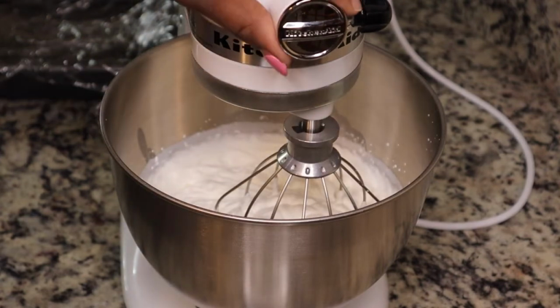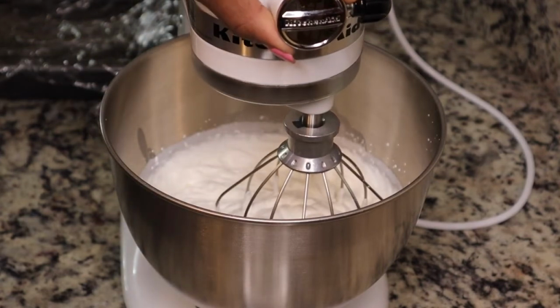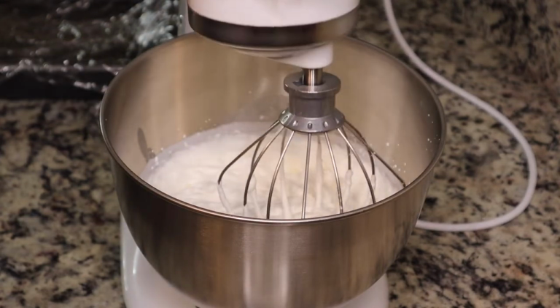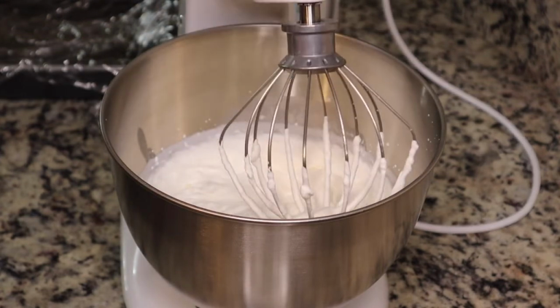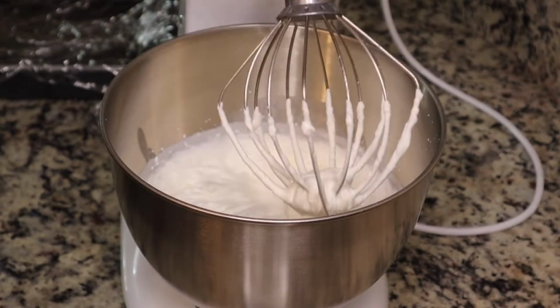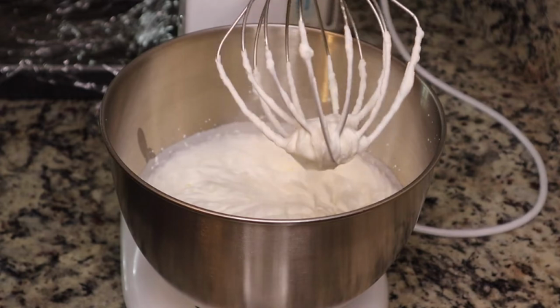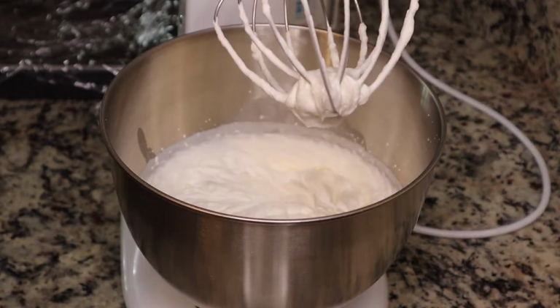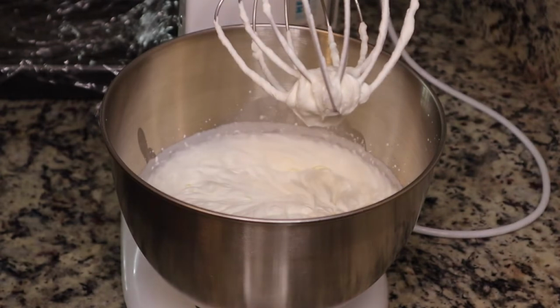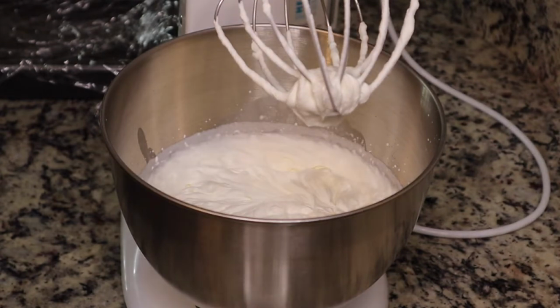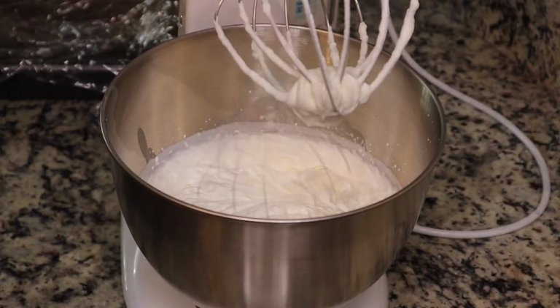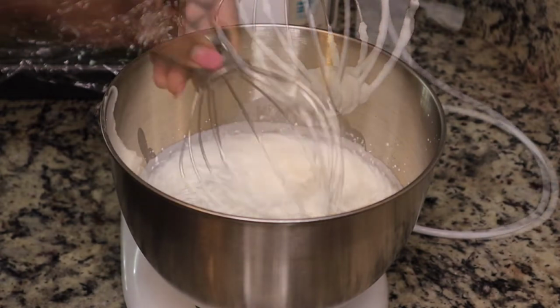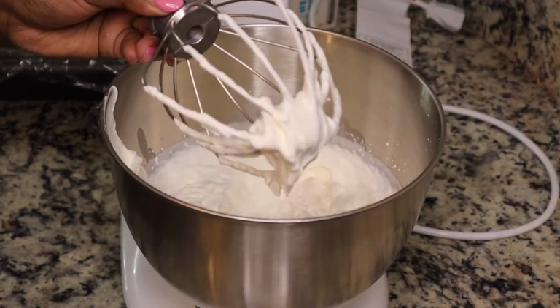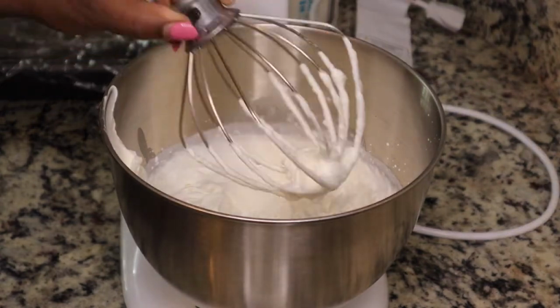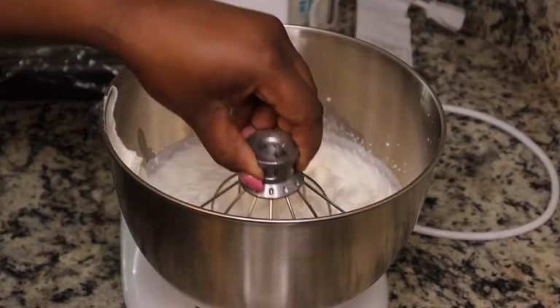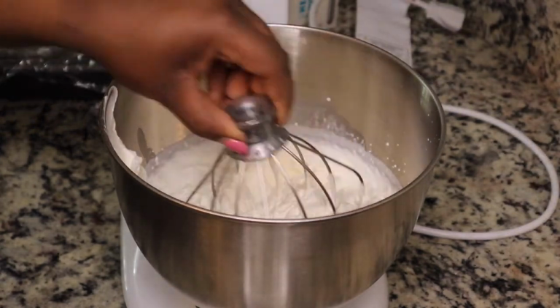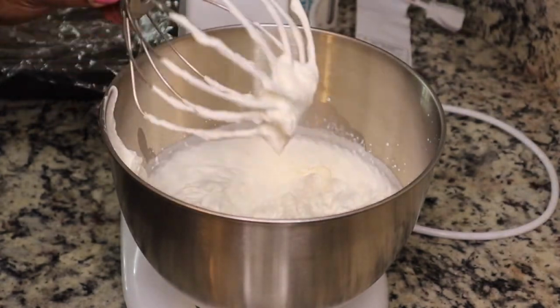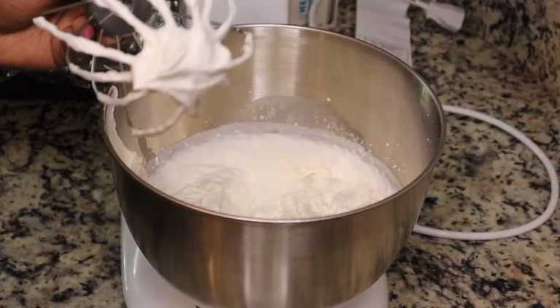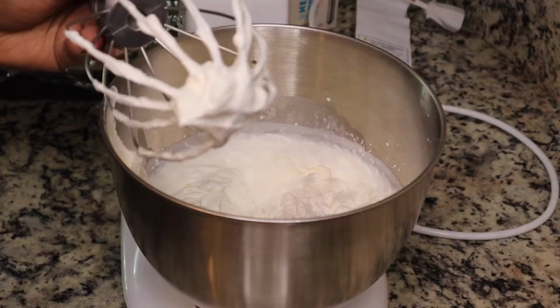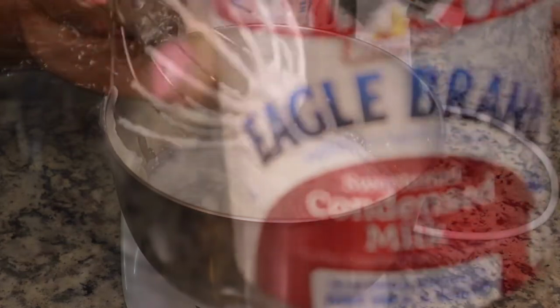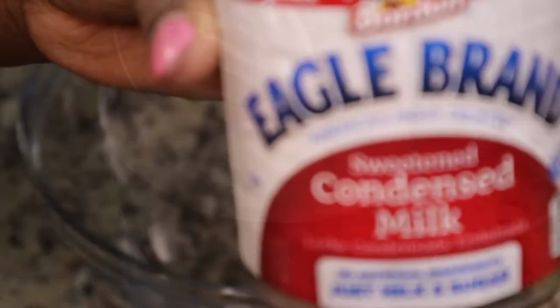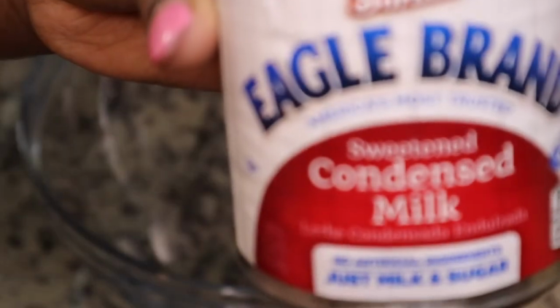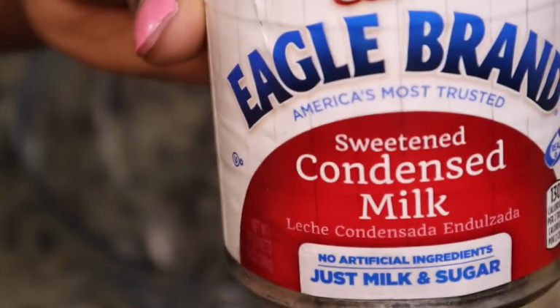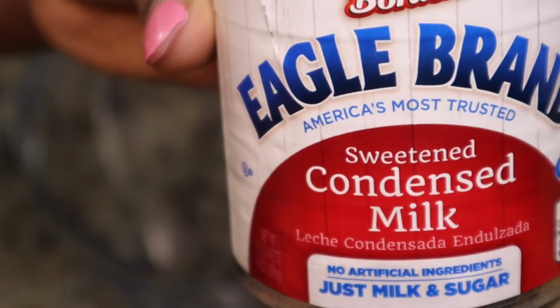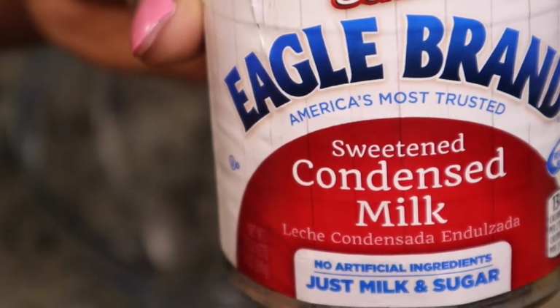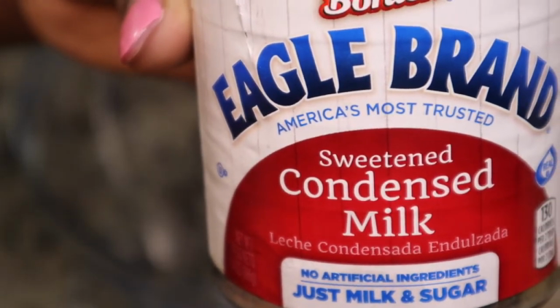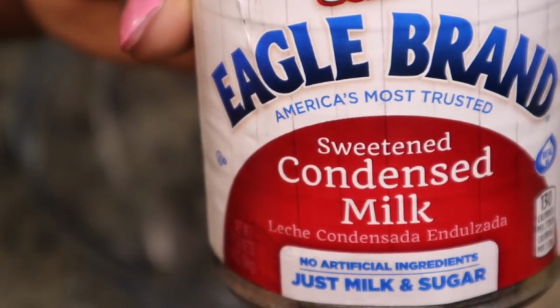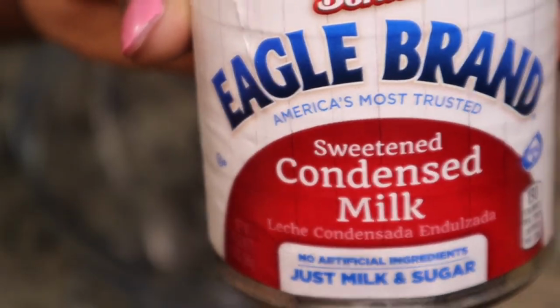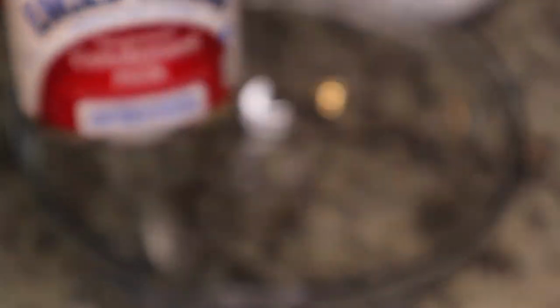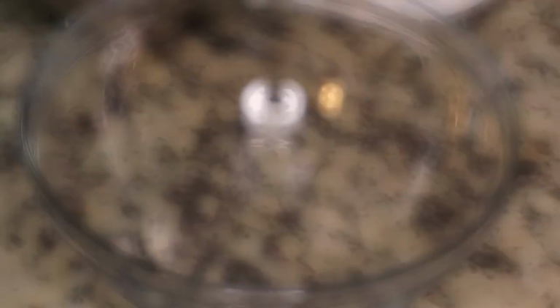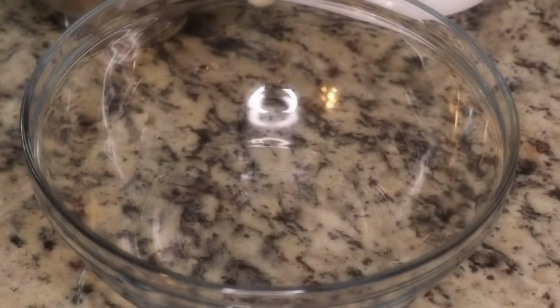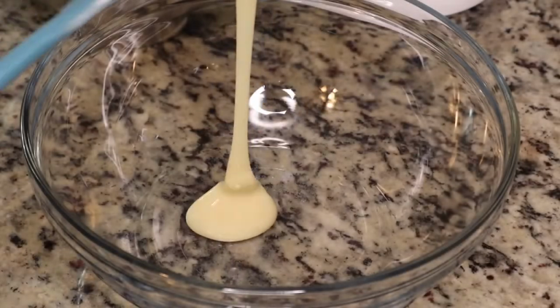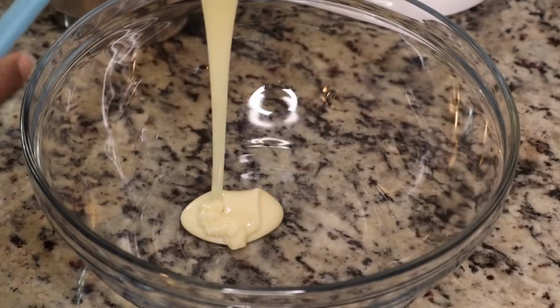You're just gonna whisk that together until it forms some stiff peaks. You do not want to over-mix it. After that, you're going to get another large bowl and add one can of sweetened condensed milk.